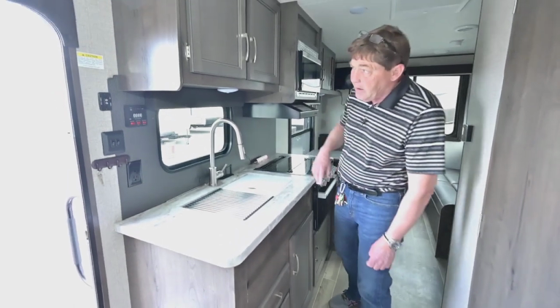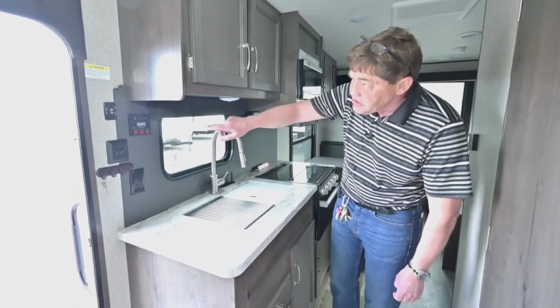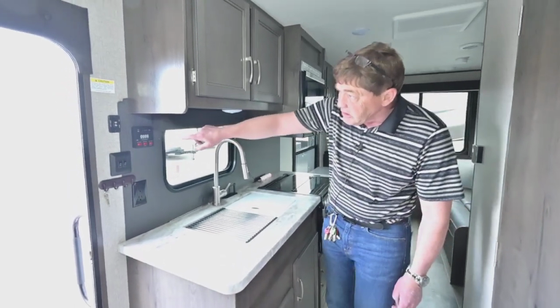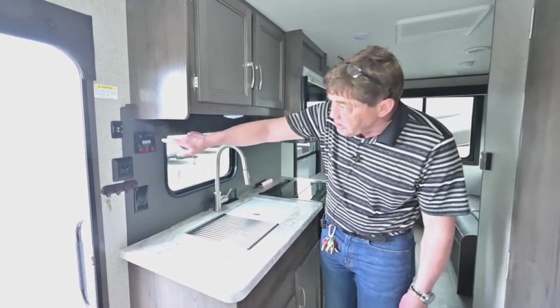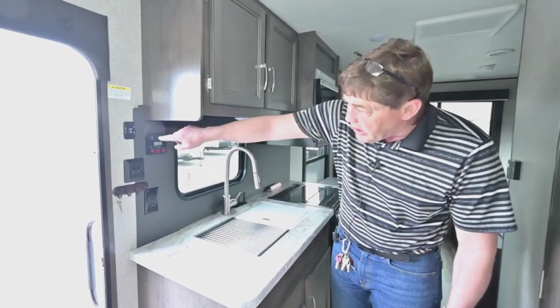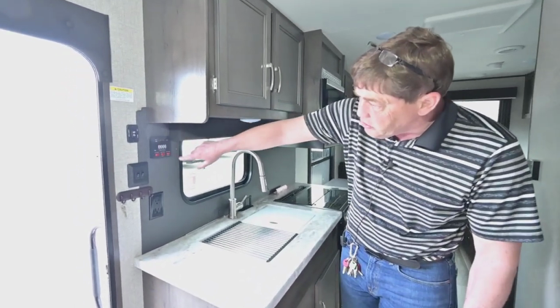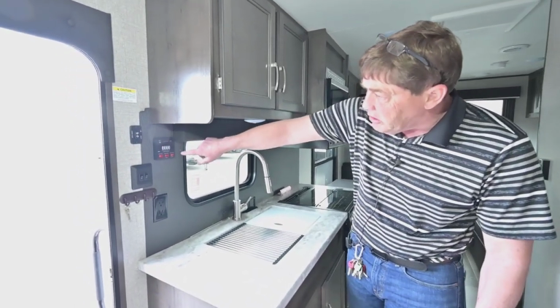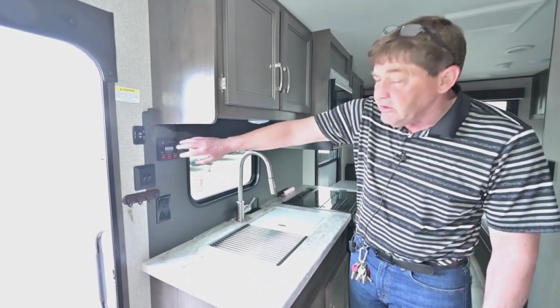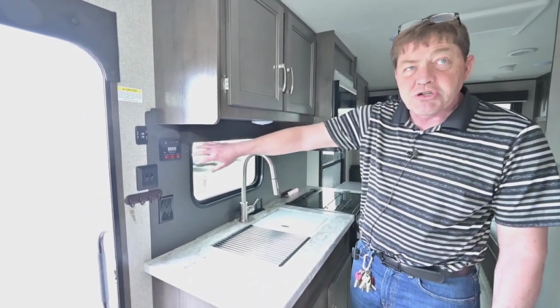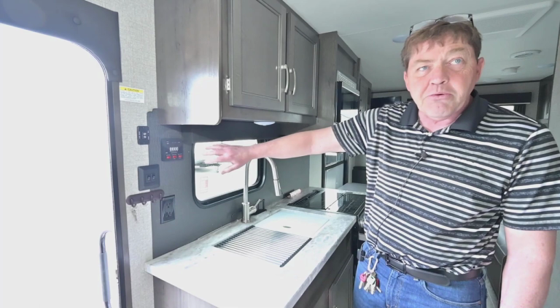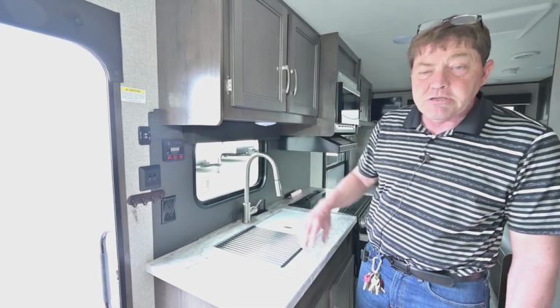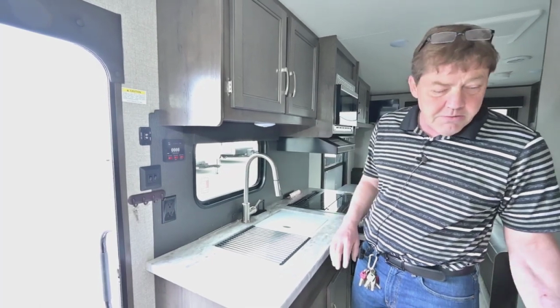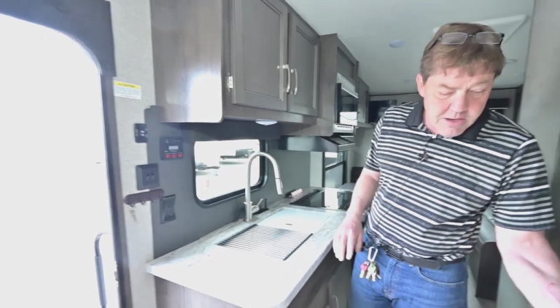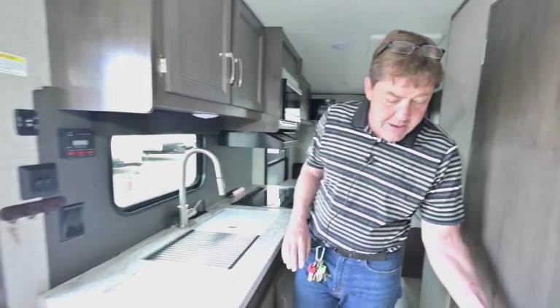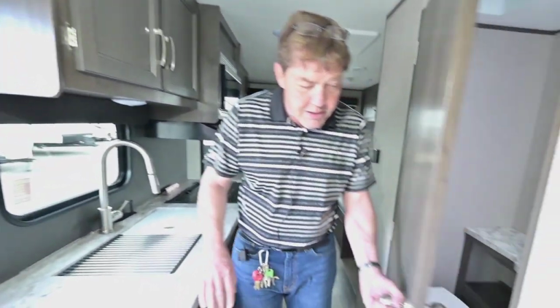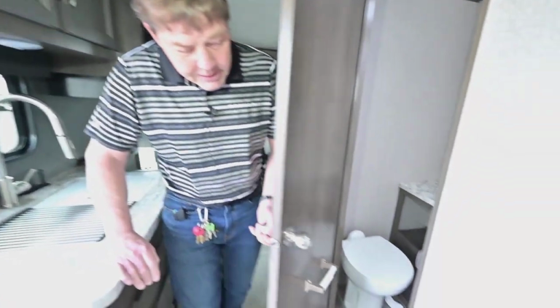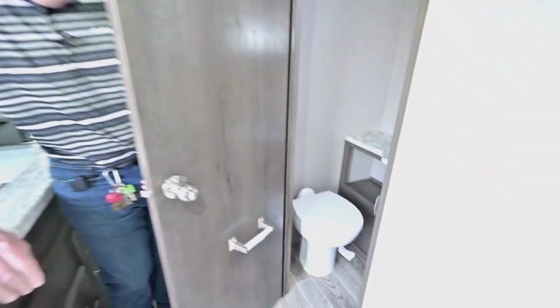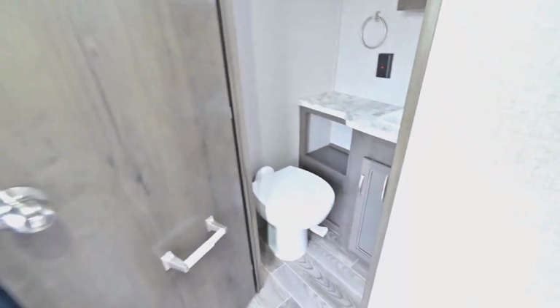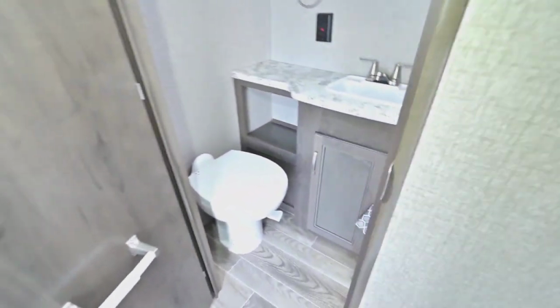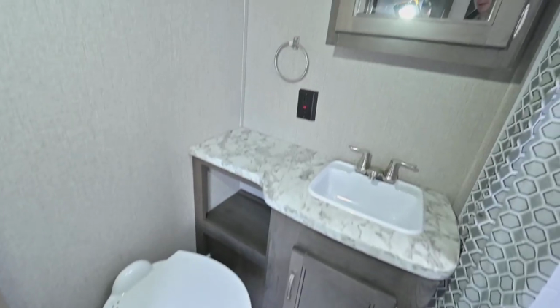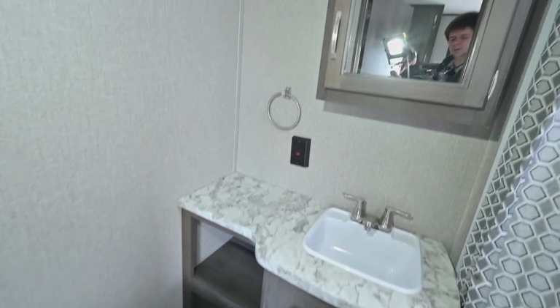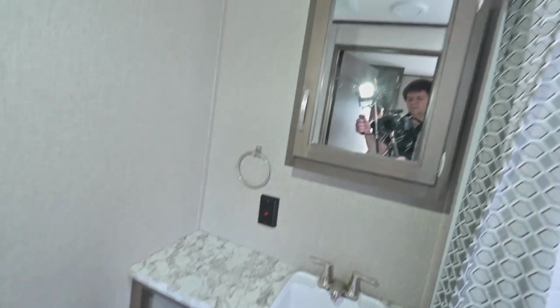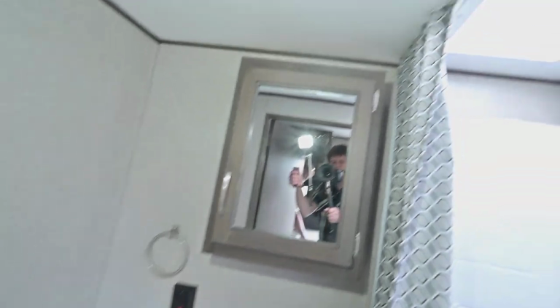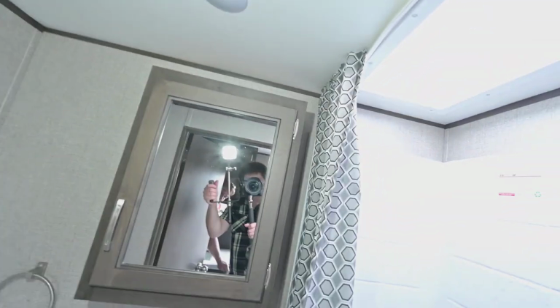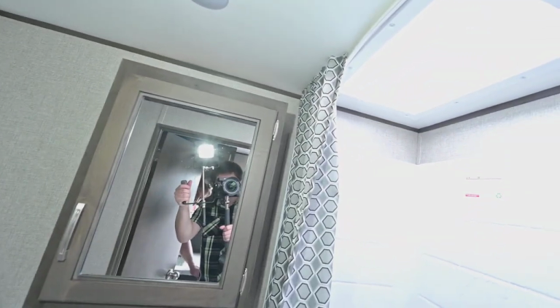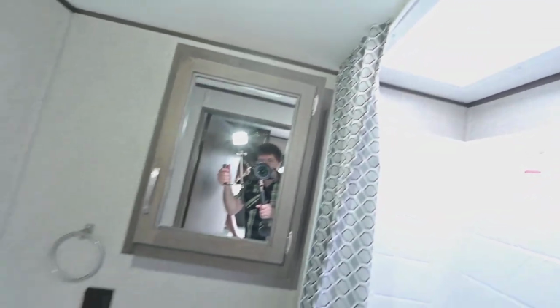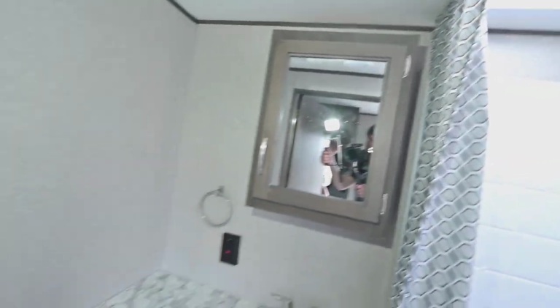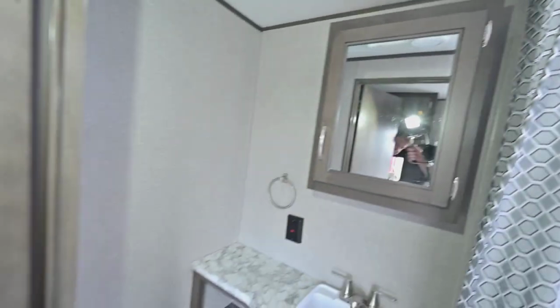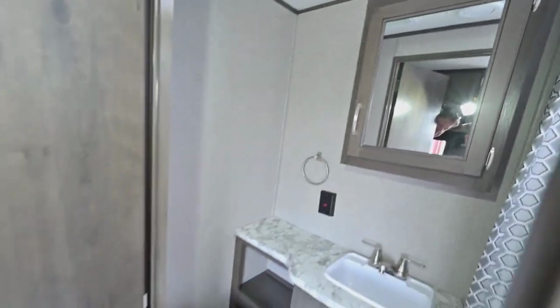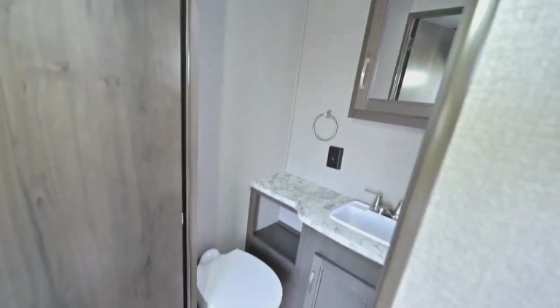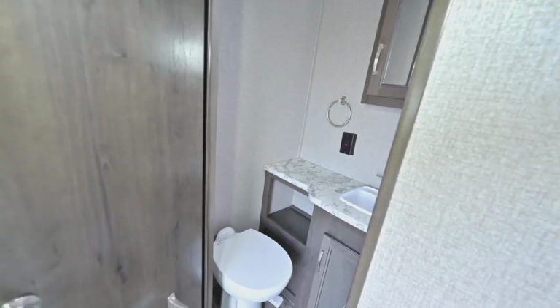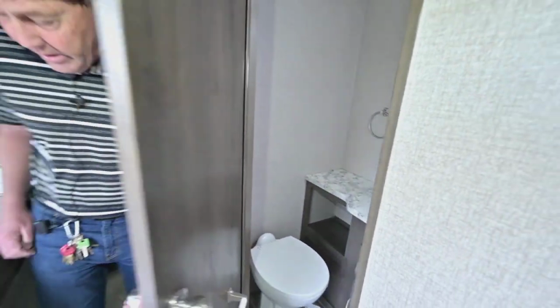You've got your awning control and your tank readers here. And then peeking into the bathroom, there's a mirror, medicine cabinet, and all that in there.